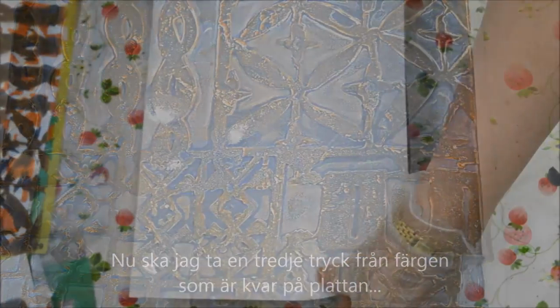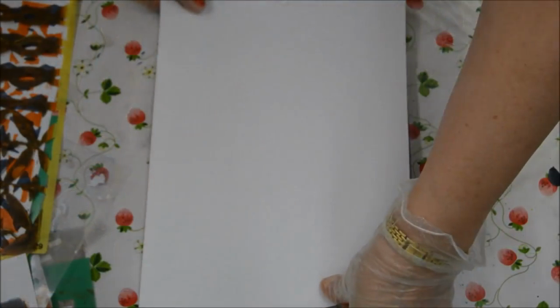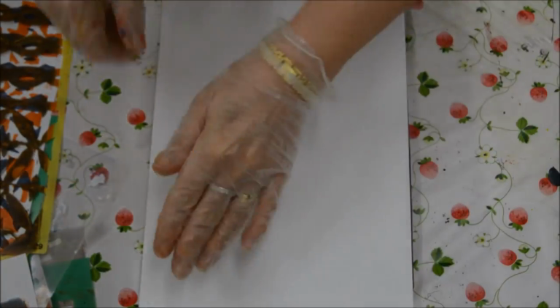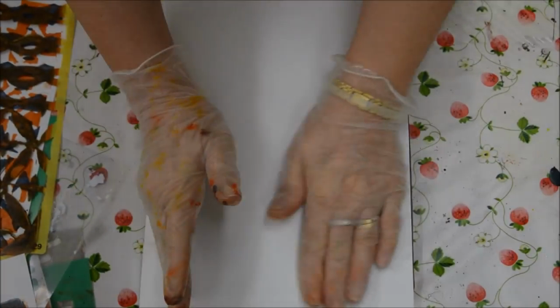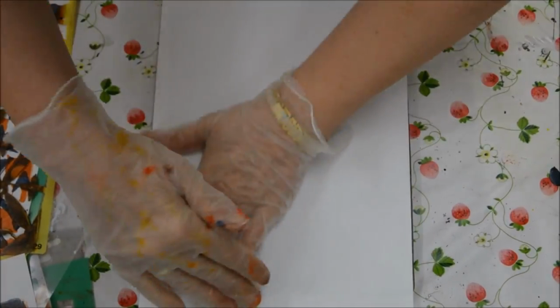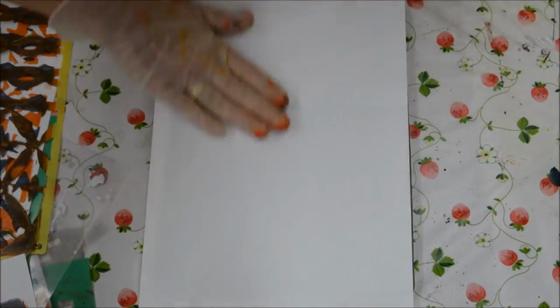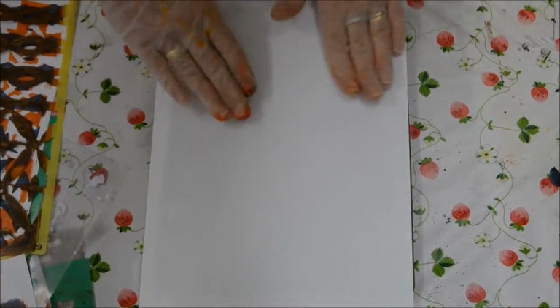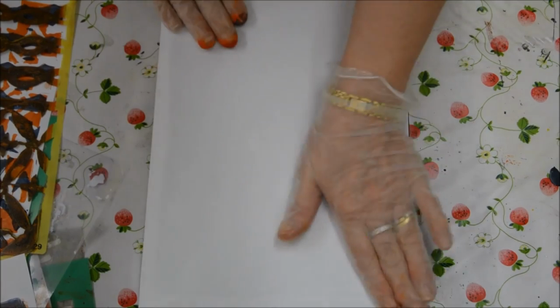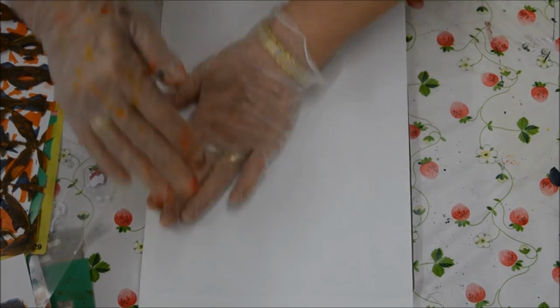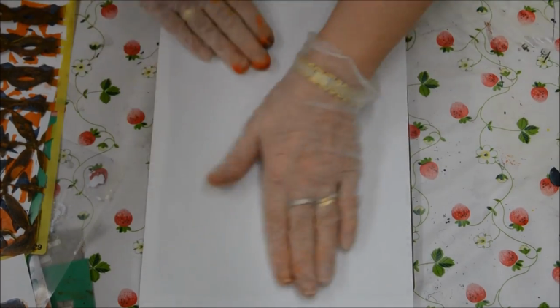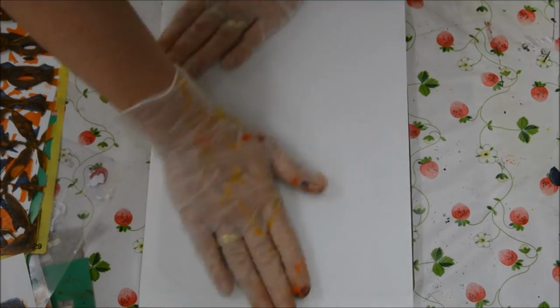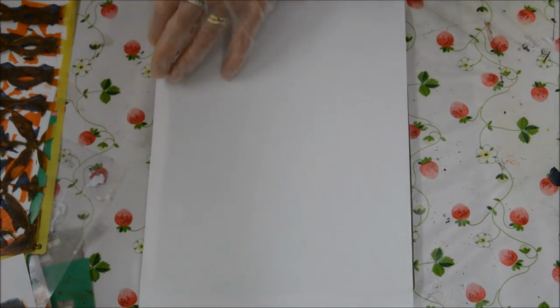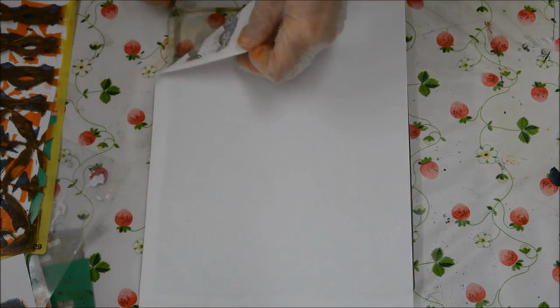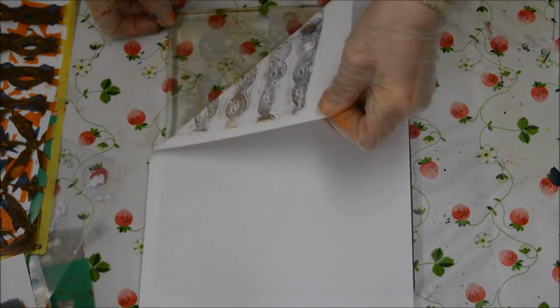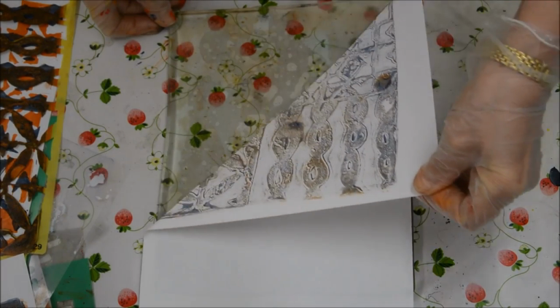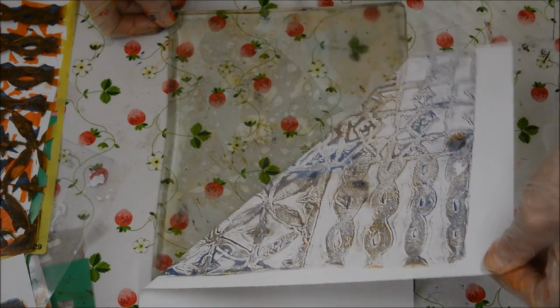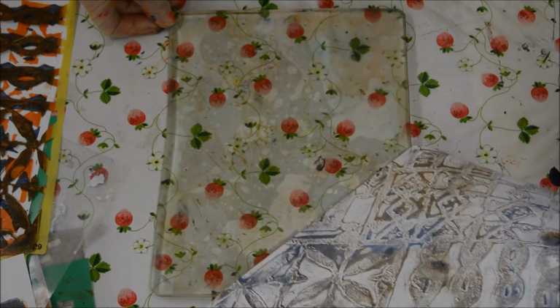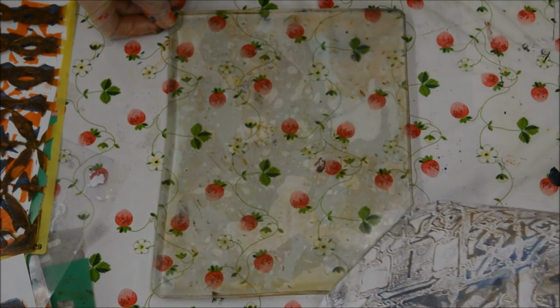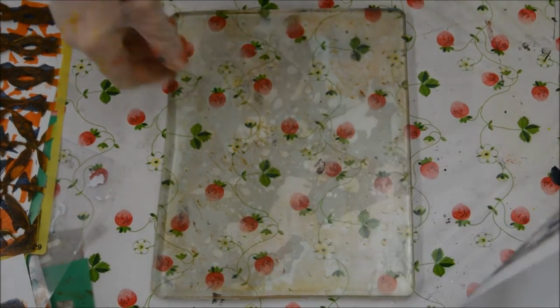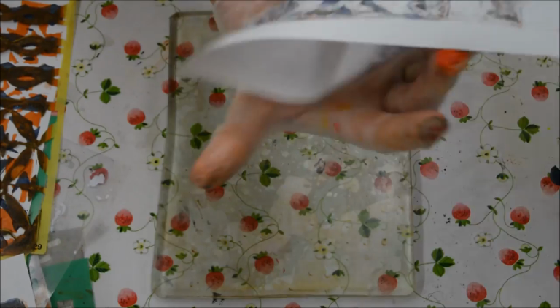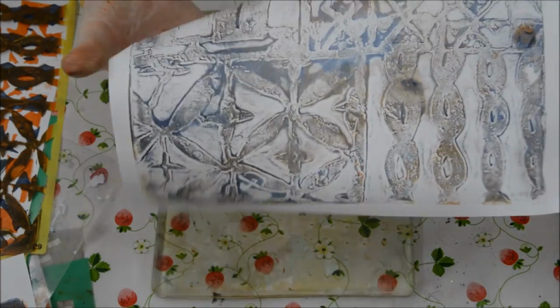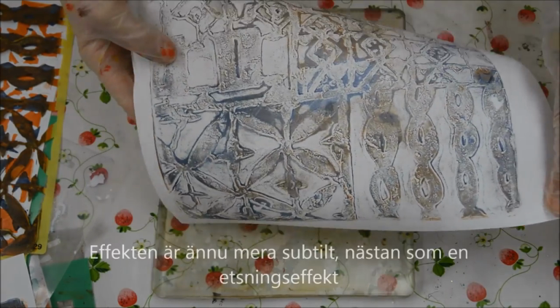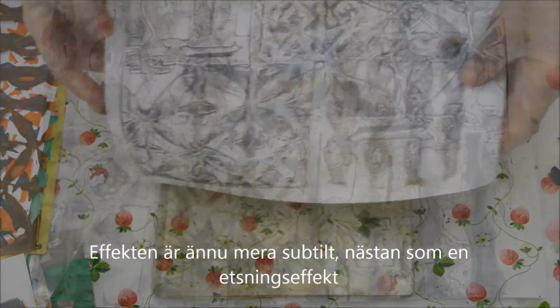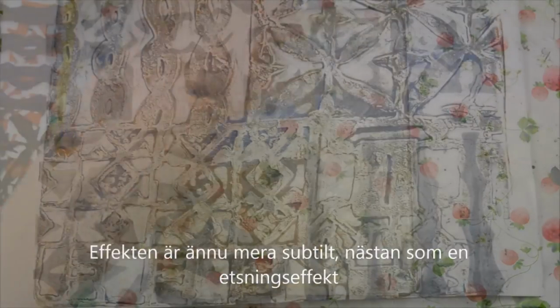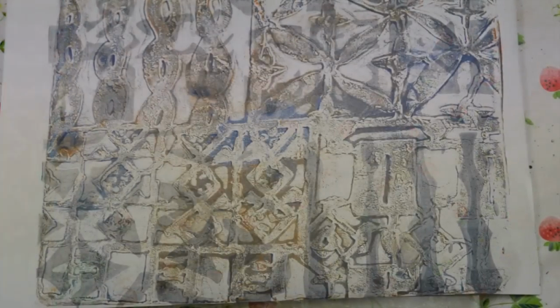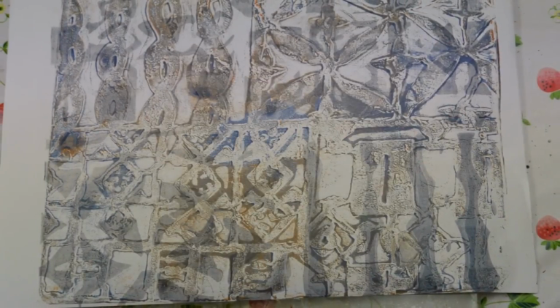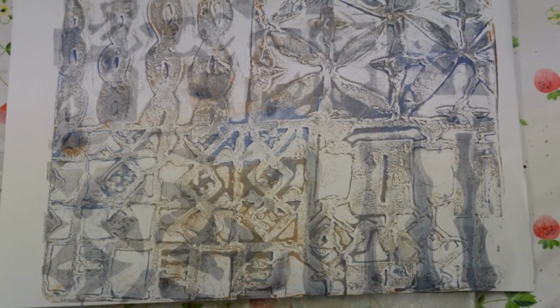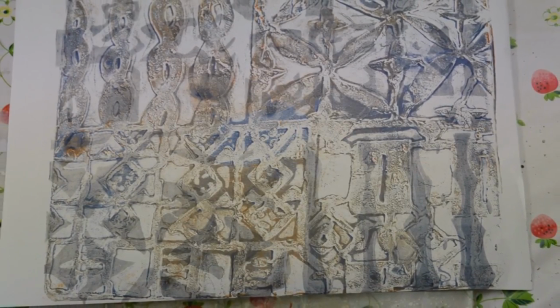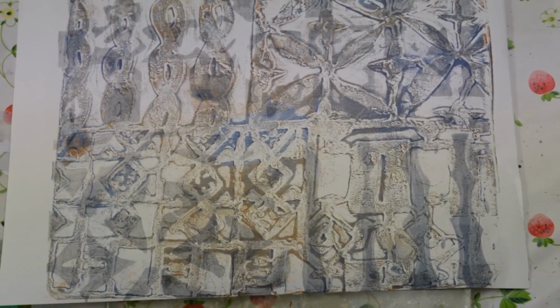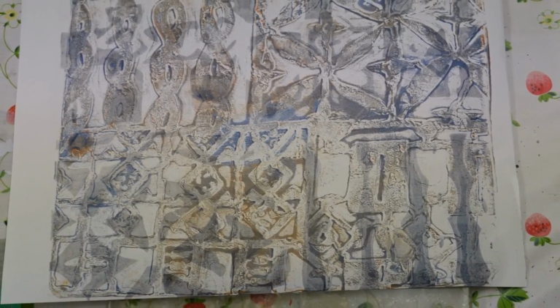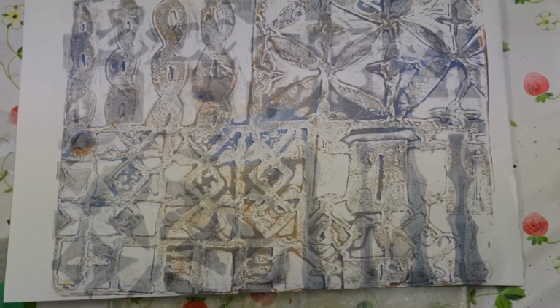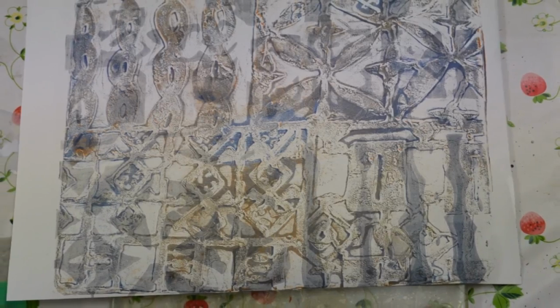Now I'm going to take a third print, a ghost print from the jelly plate, with the paint that's left on it. And here we have this effect, and I love this. It's much more subtle, almost like an etching — just really love it.